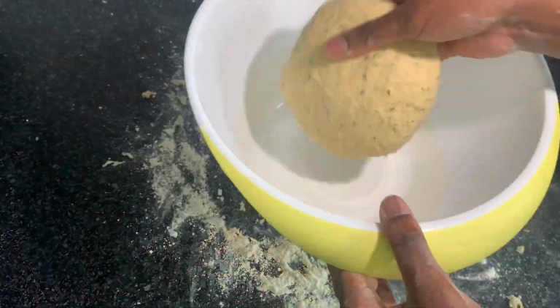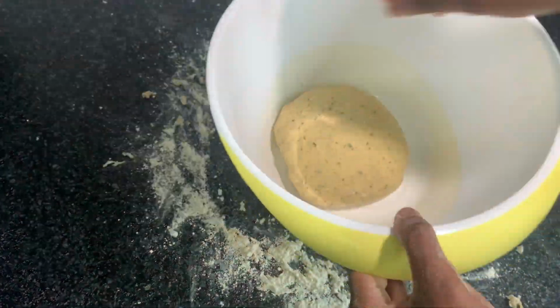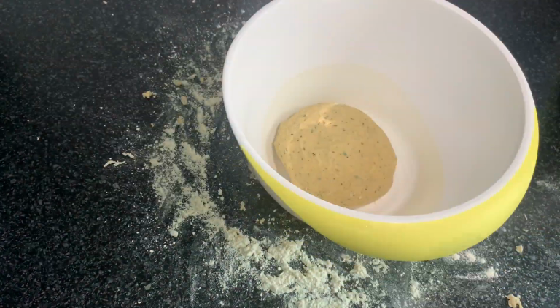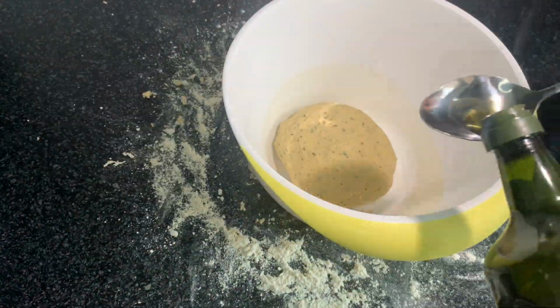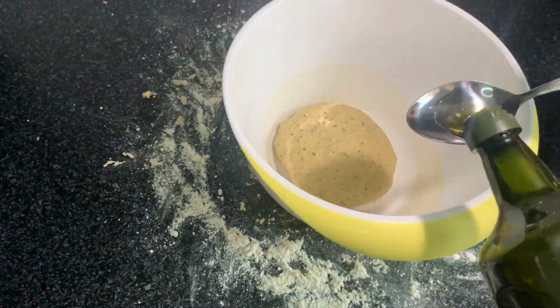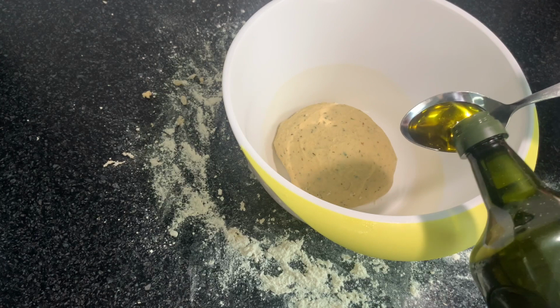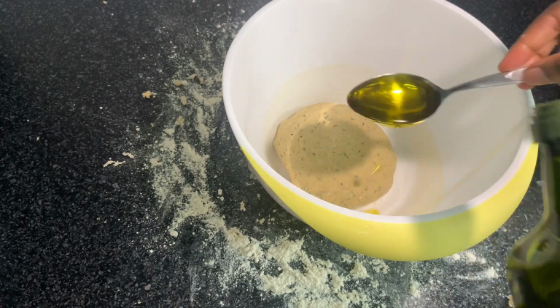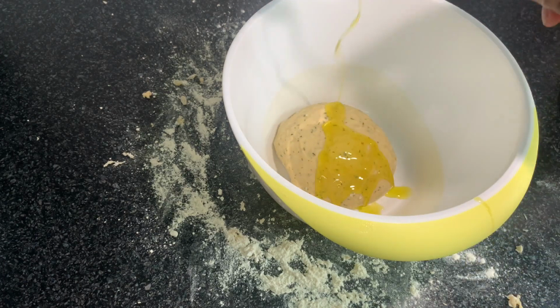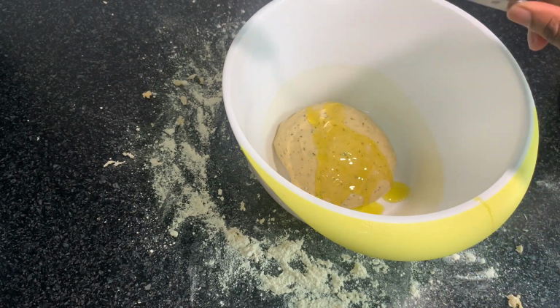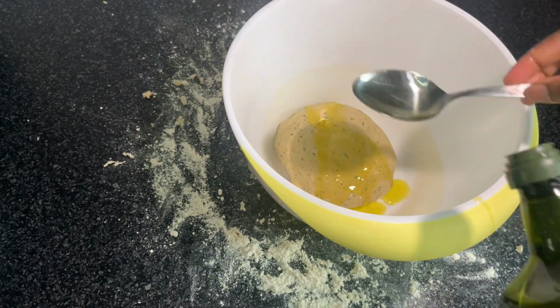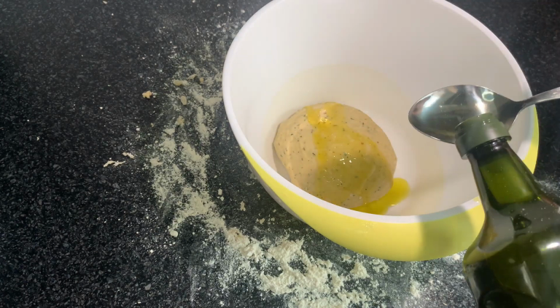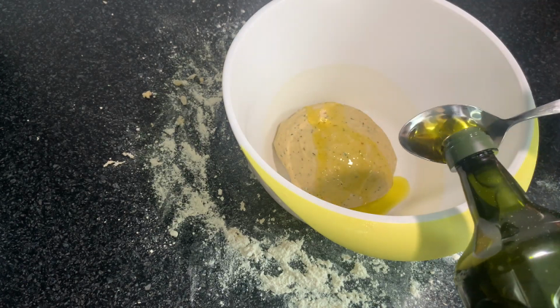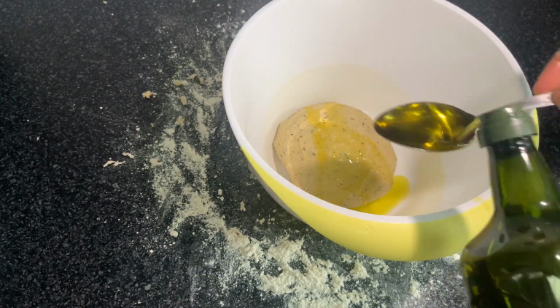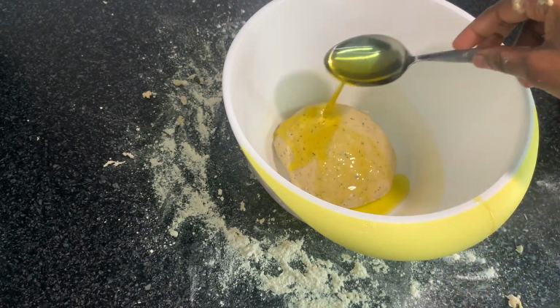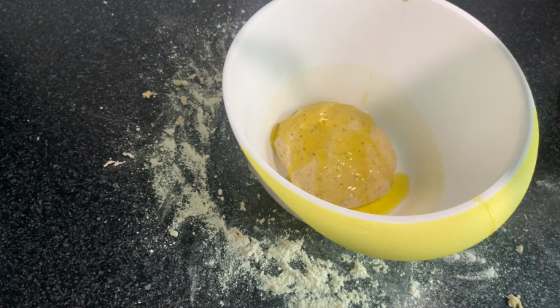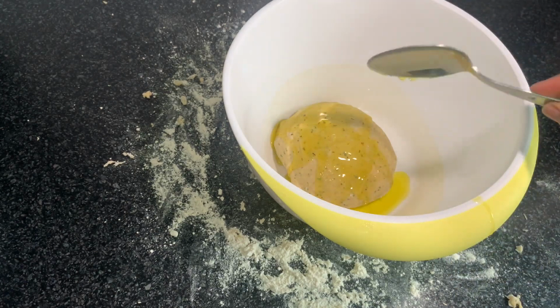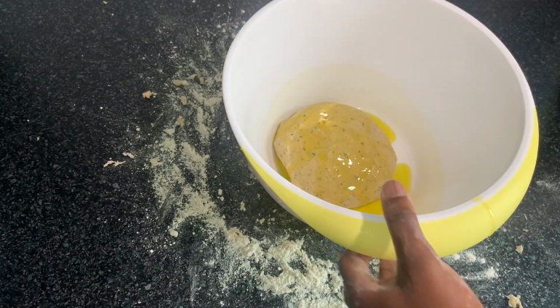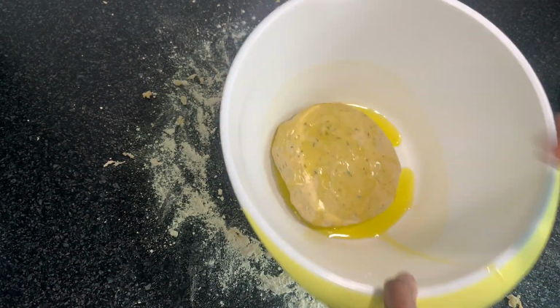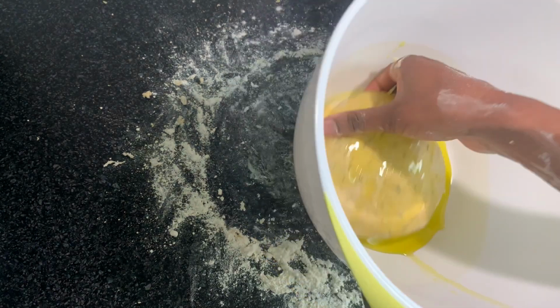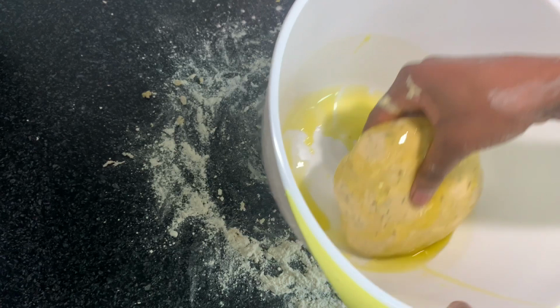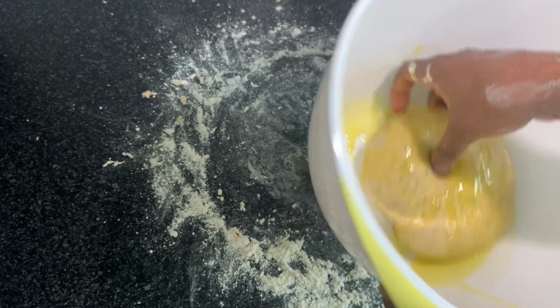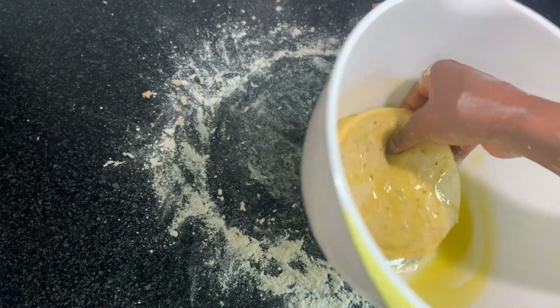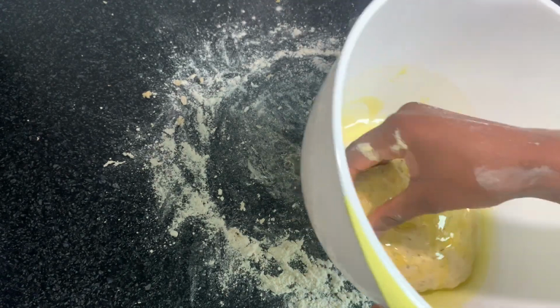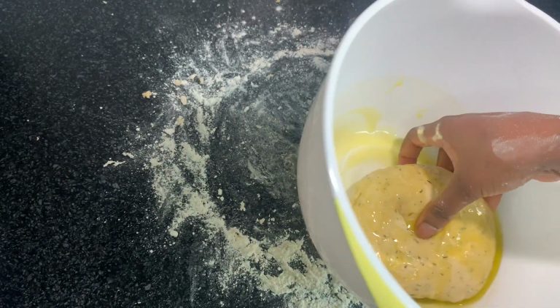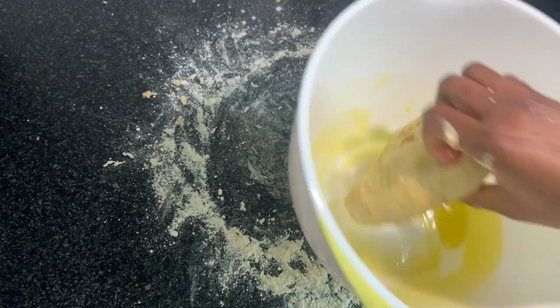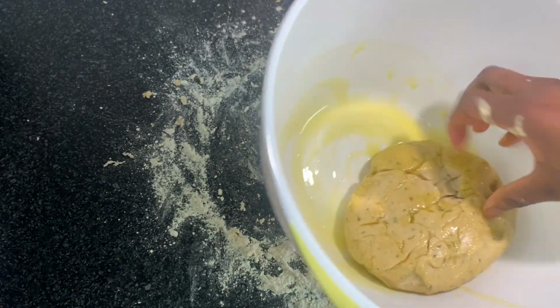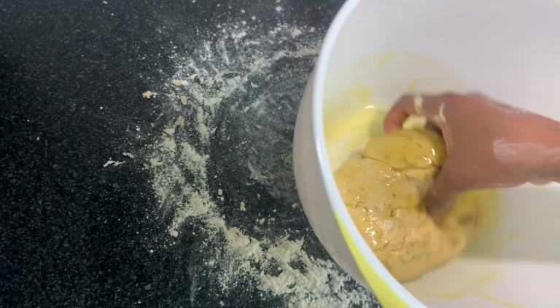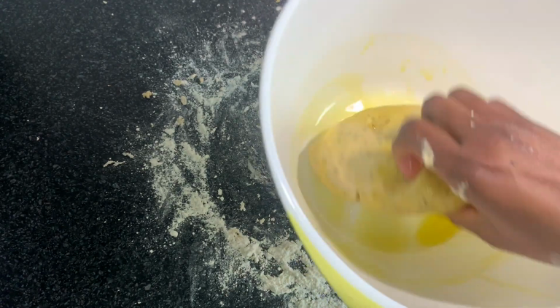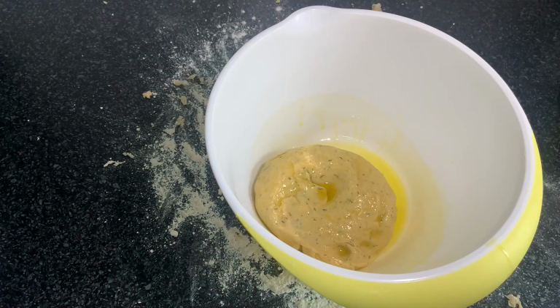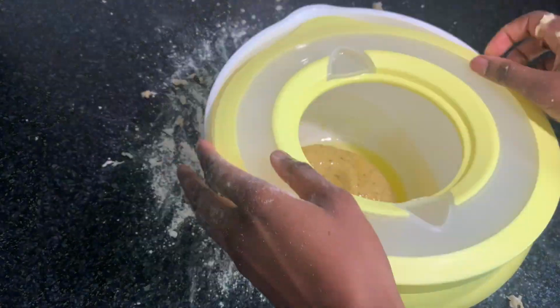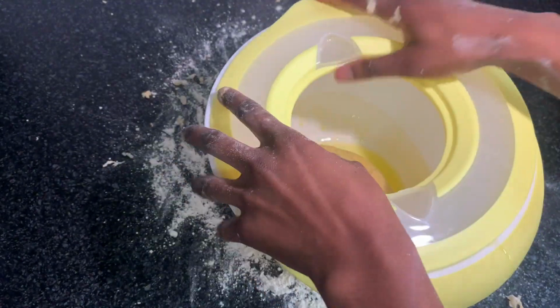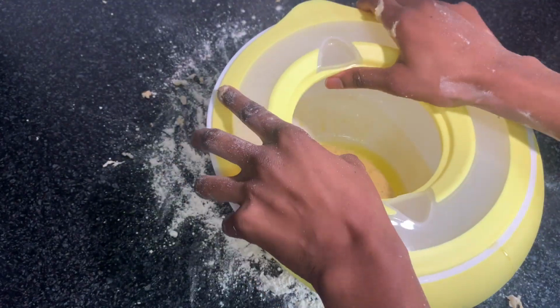My dough is now finished kneading. I'm going to add another two tablespoons of olive oil to it and let it rest for 30 minutes in the fridge. I'm not going to add any more oil when cooking it.